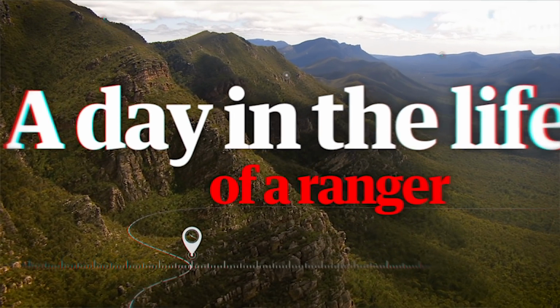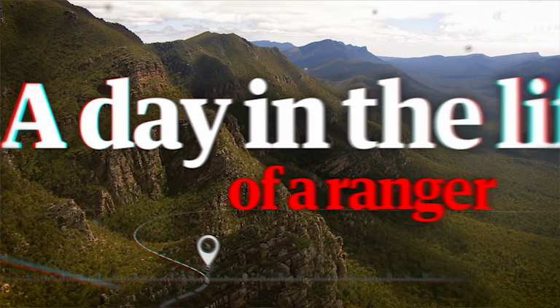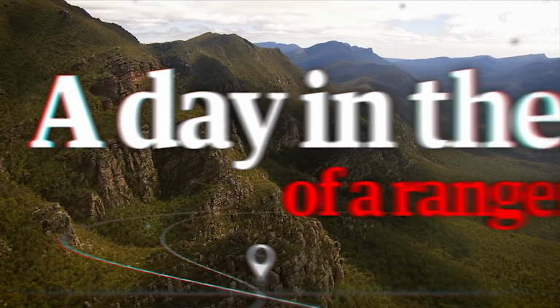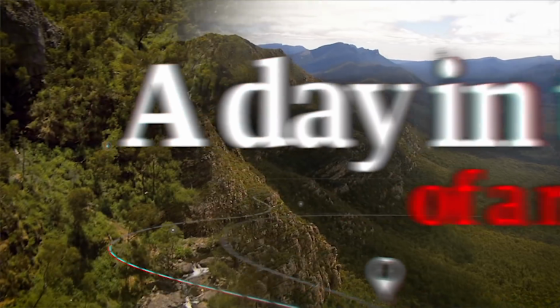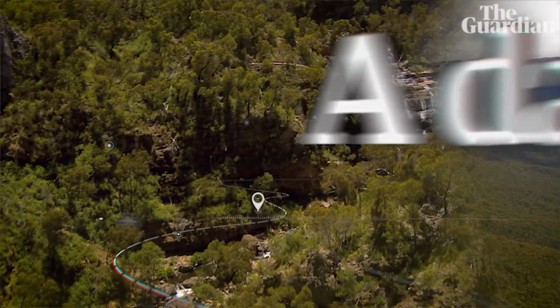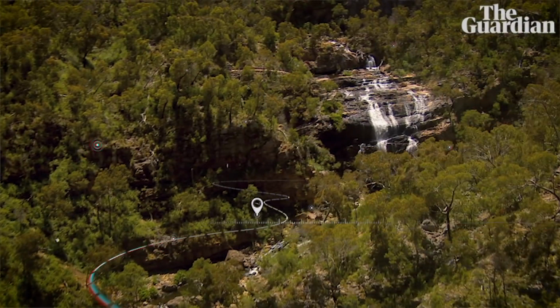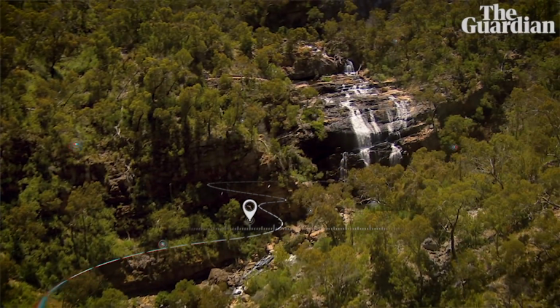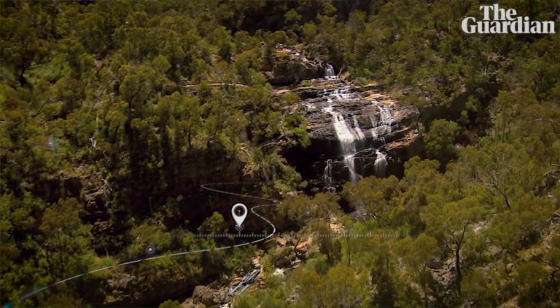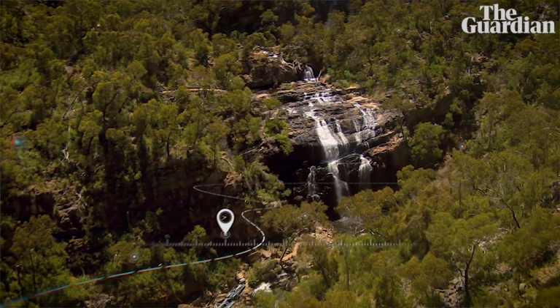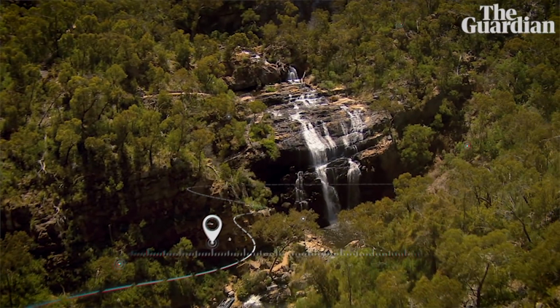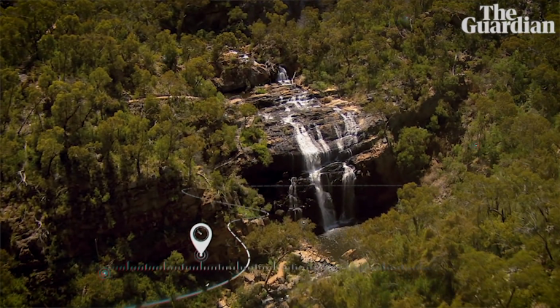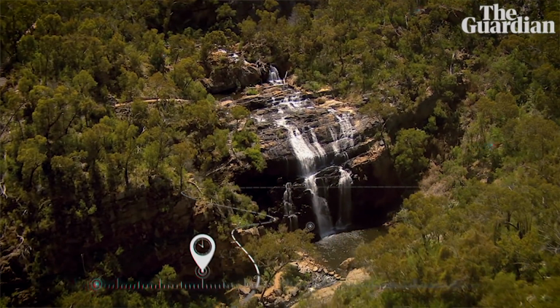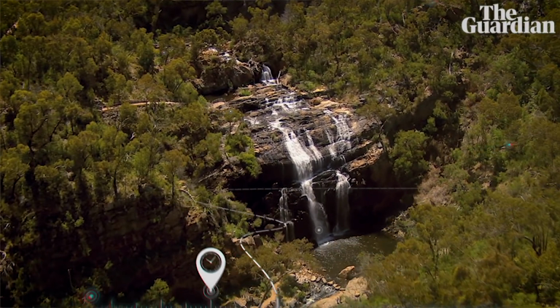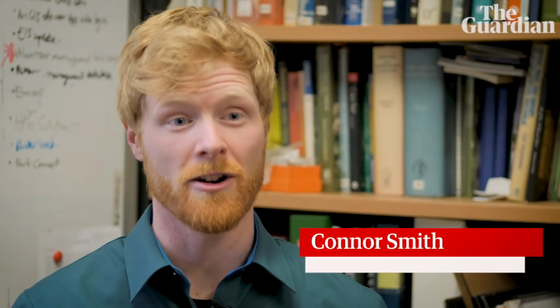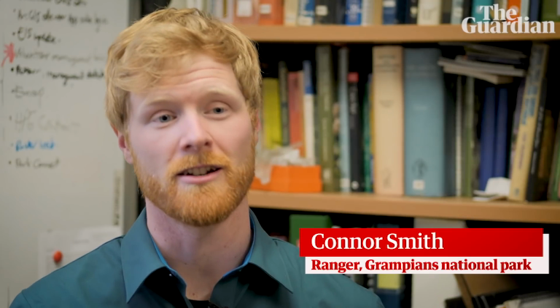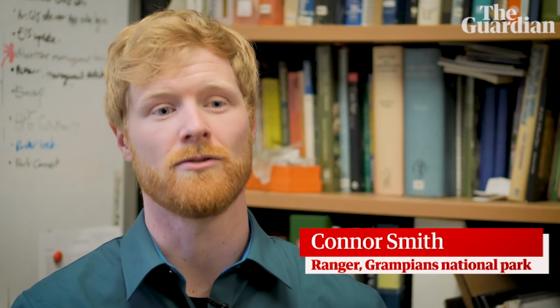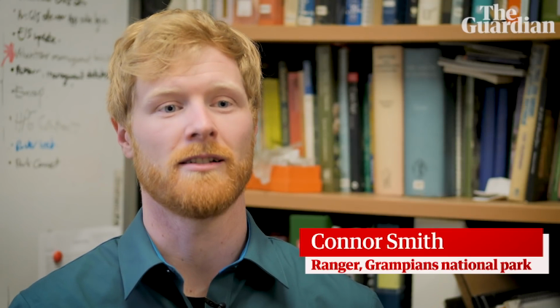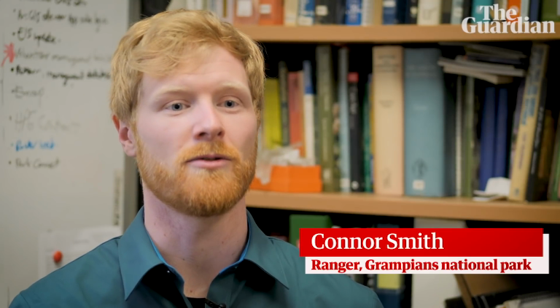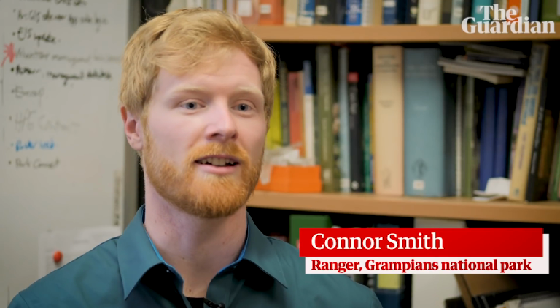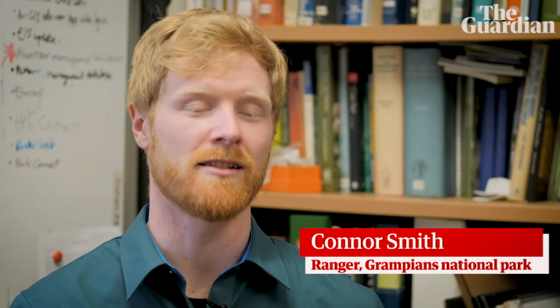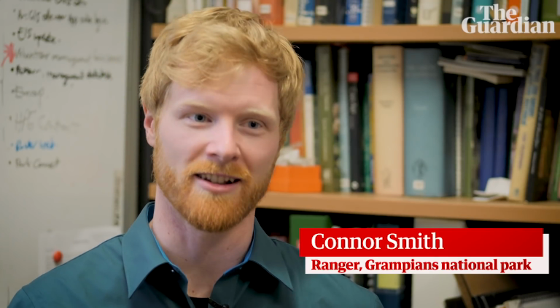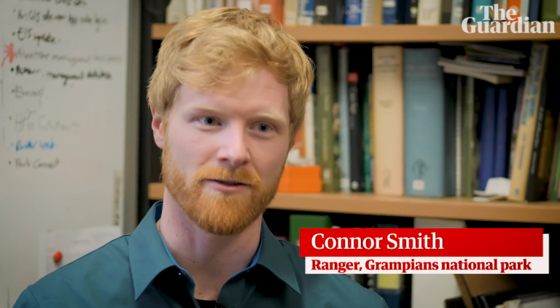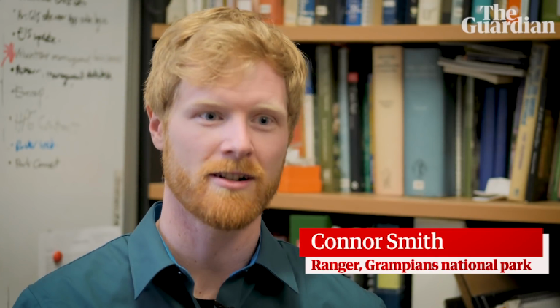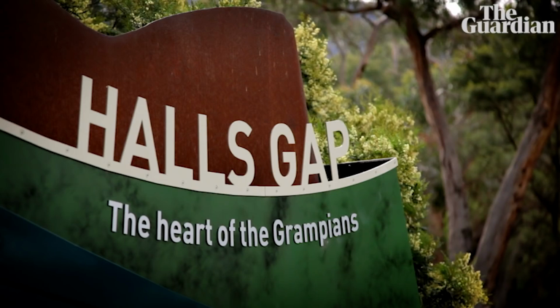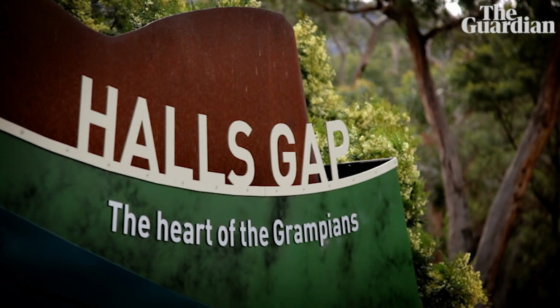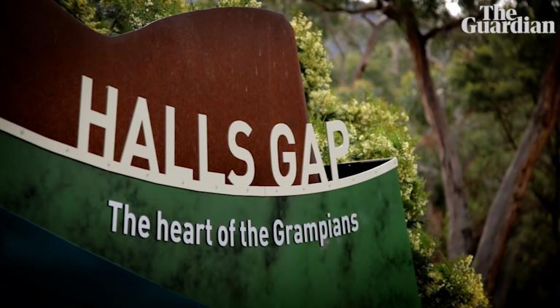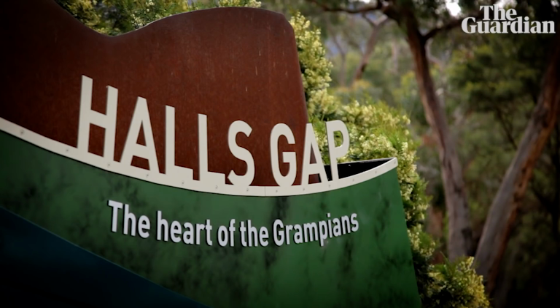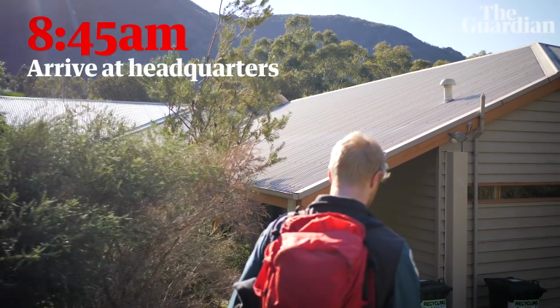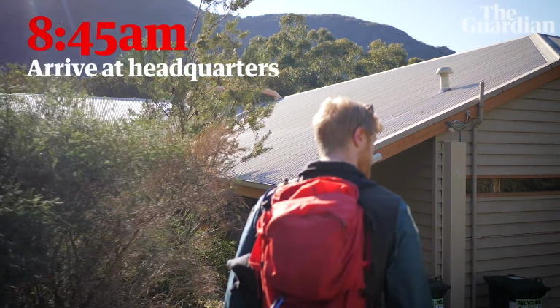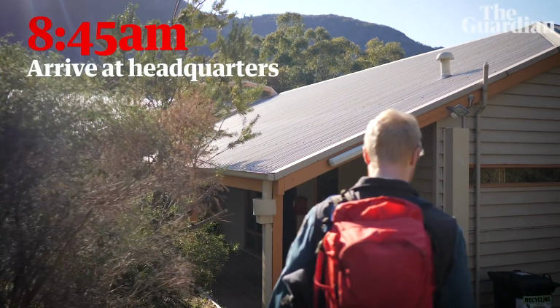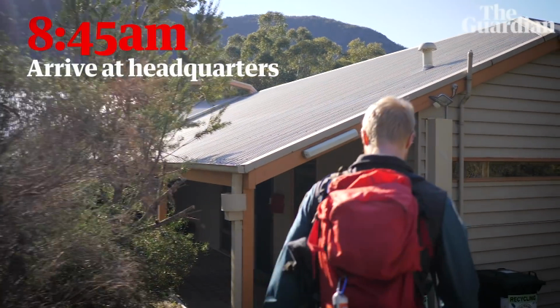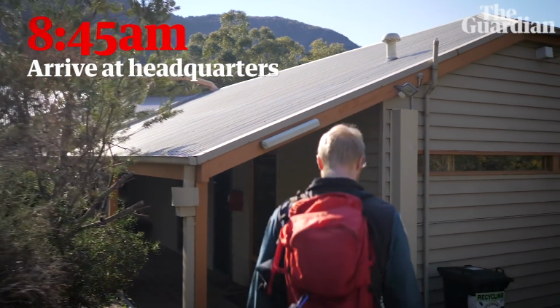My name is Conor Smith and I'm a Ranger at Parks Victoria in Halls Gap in the Grampians. We invited the Guardian here to see what it's like as a day in the life of a ranger, so we've been going out touring around the park showing what a real day is.